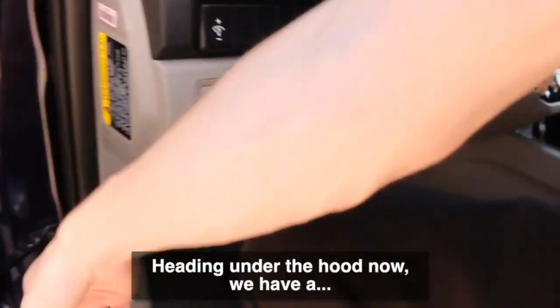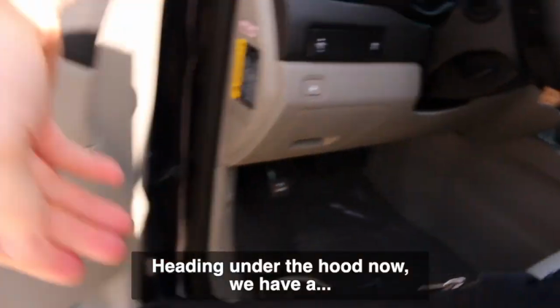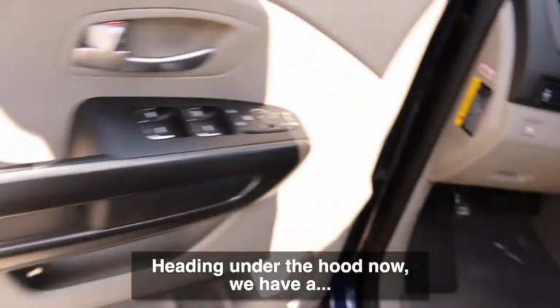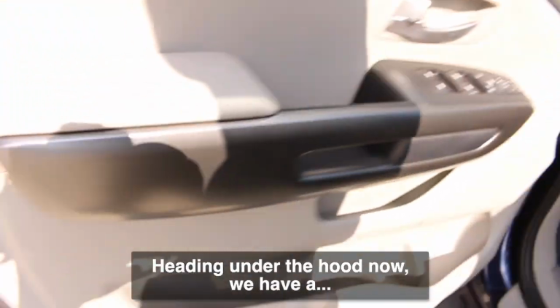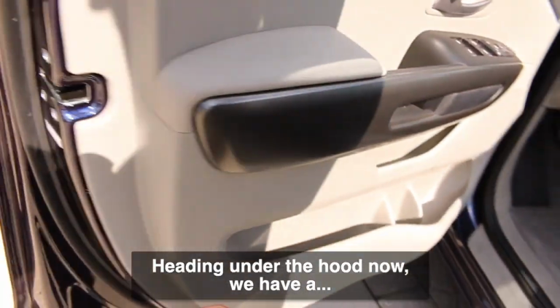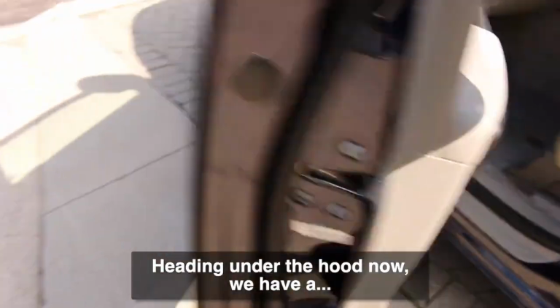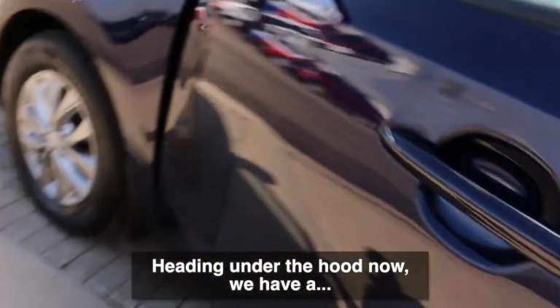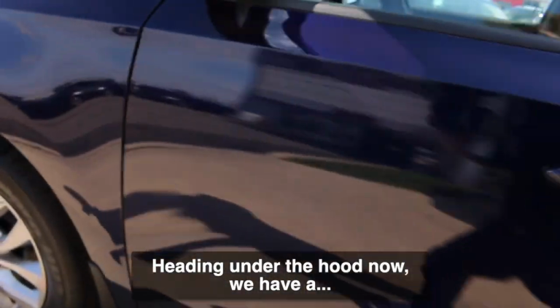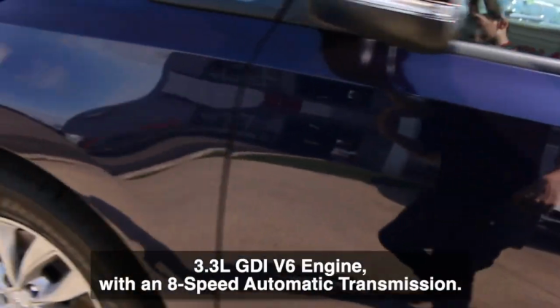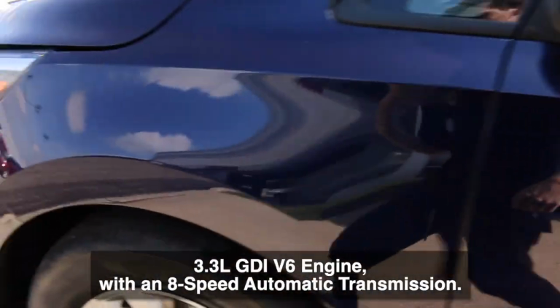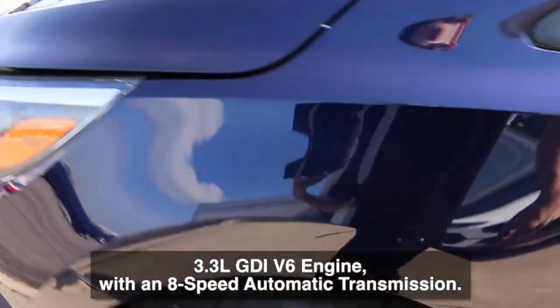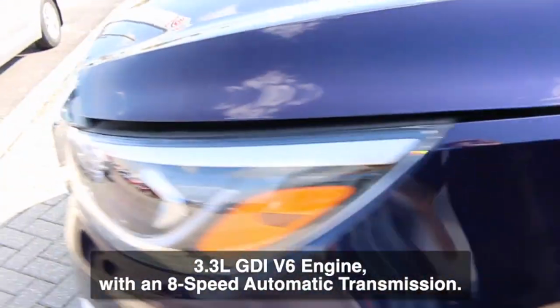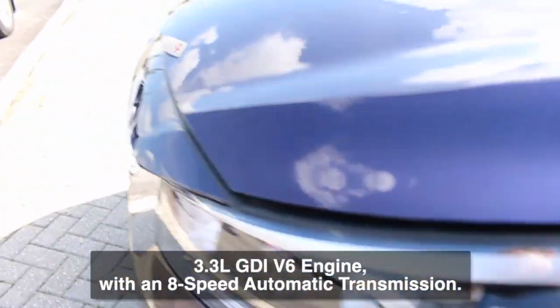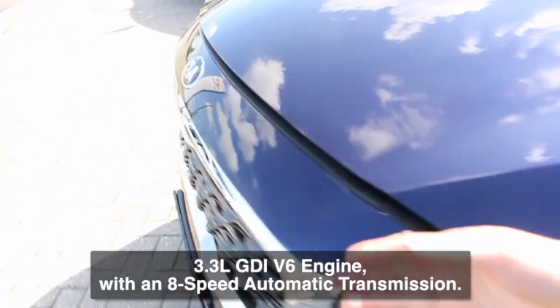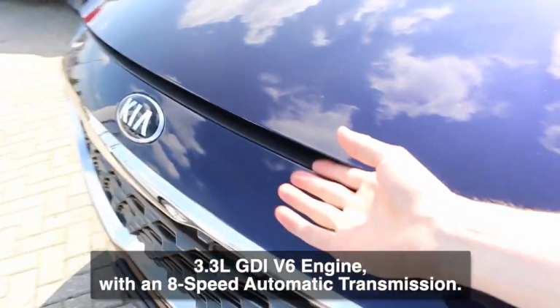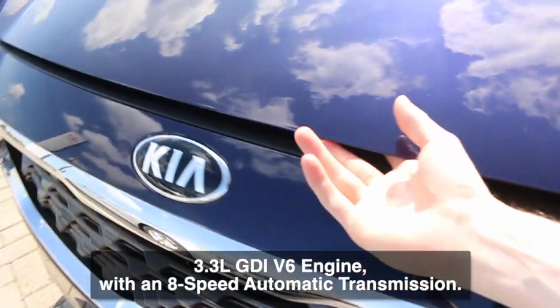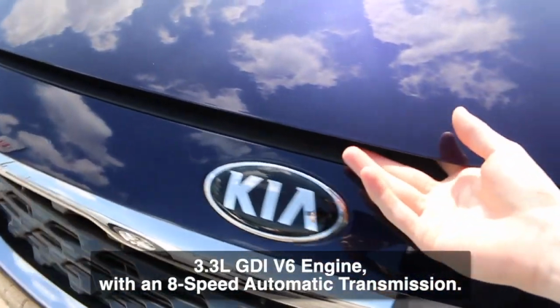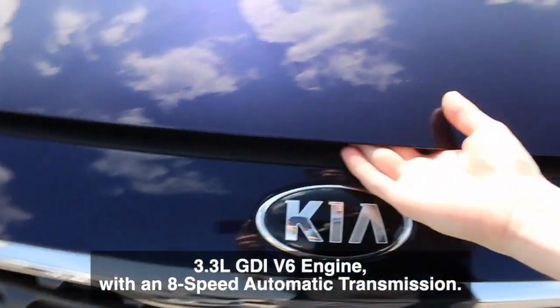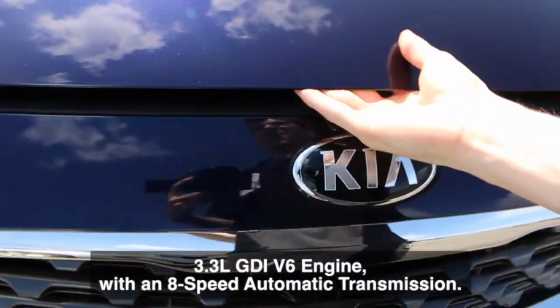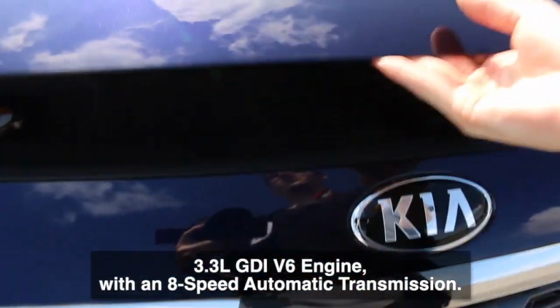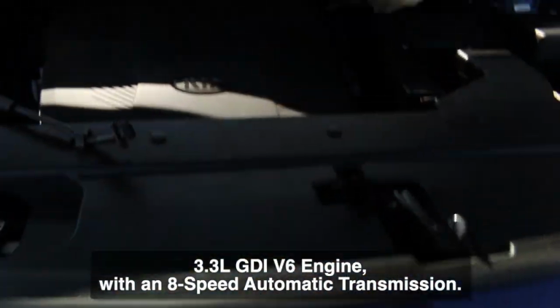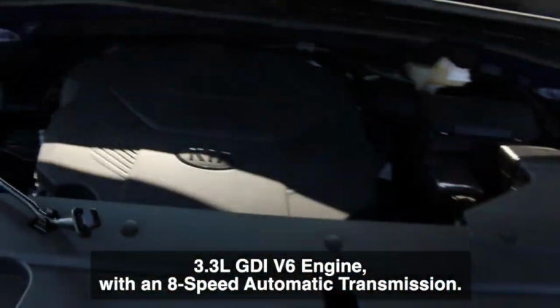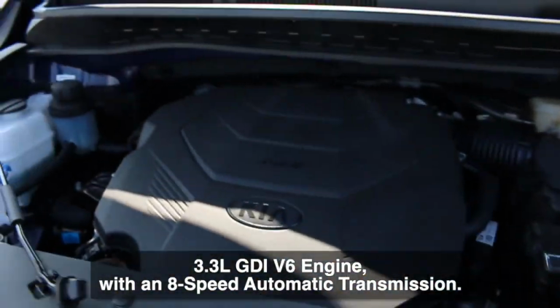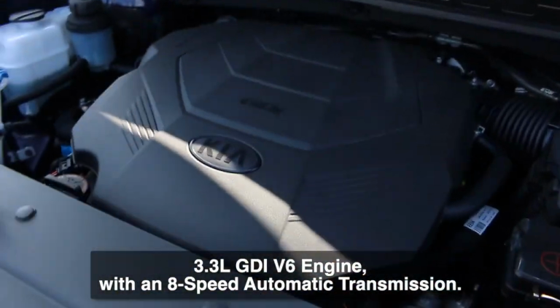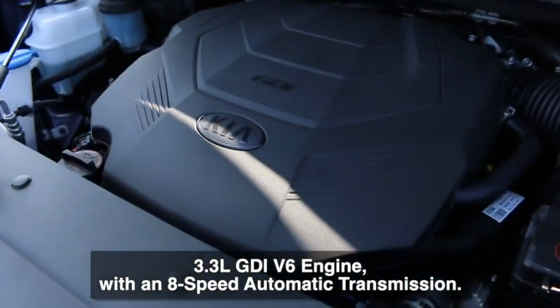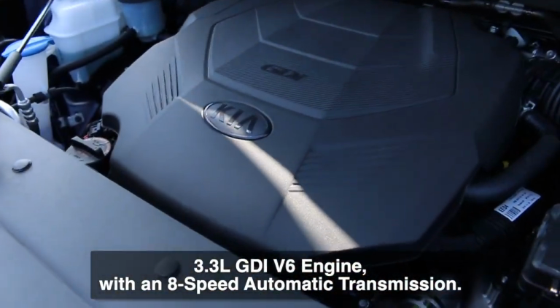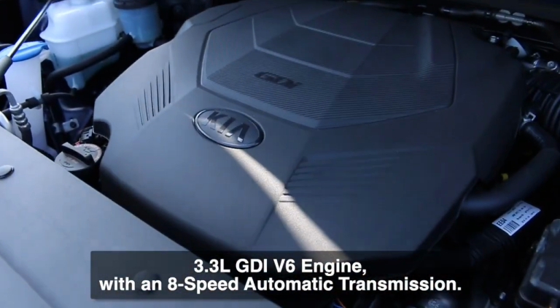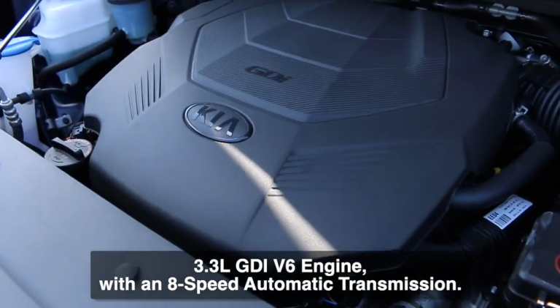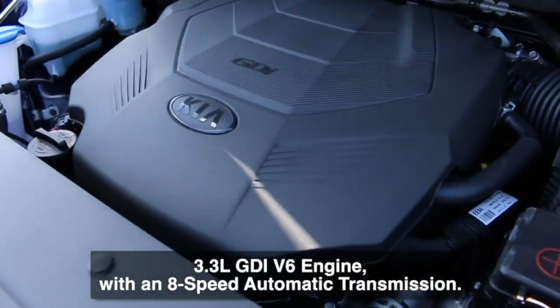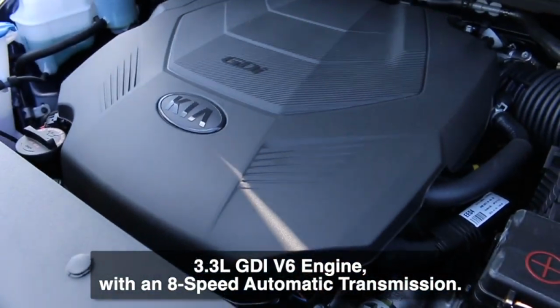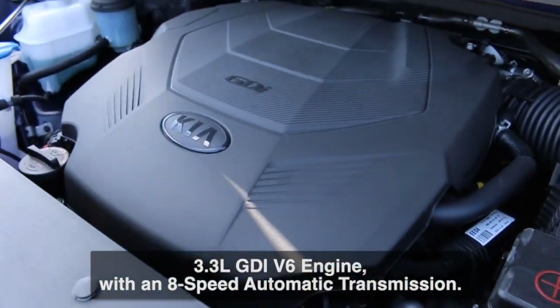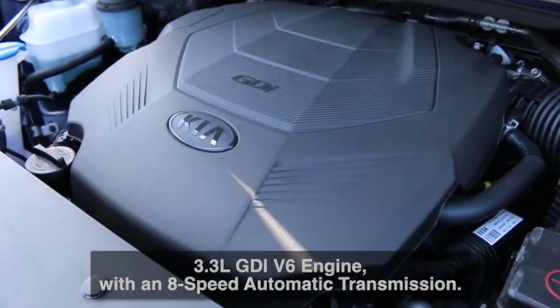Heading under the hood now, we have a 3.3 liter GDI V6 engine with an eight-speed automatic transmission.